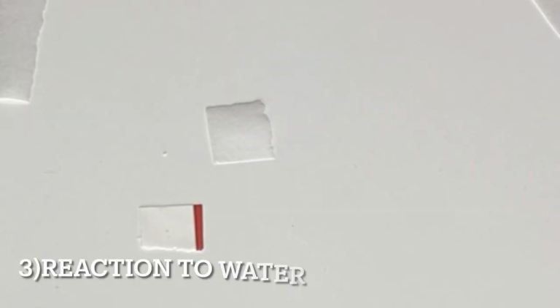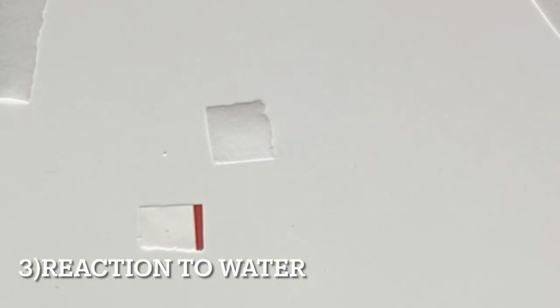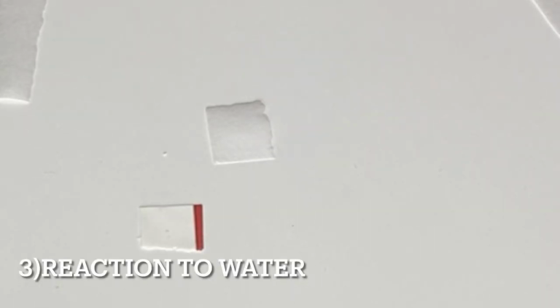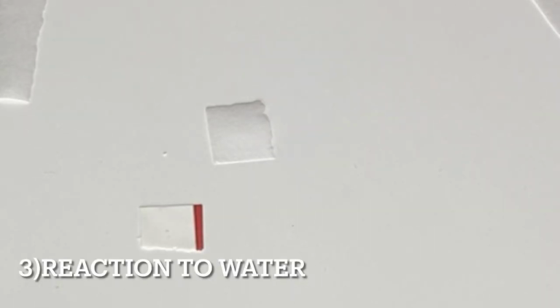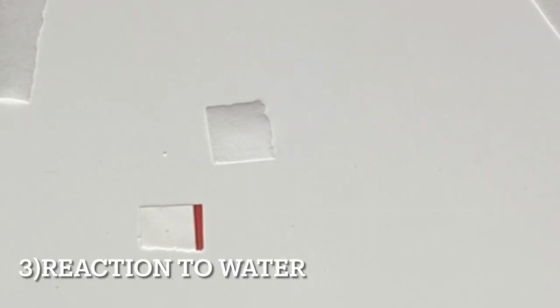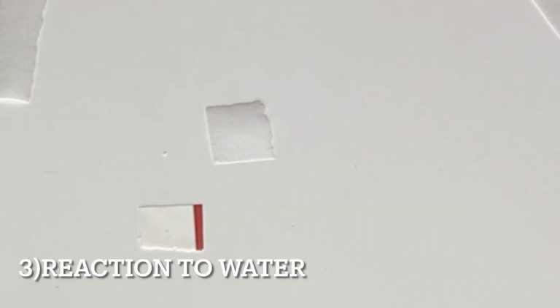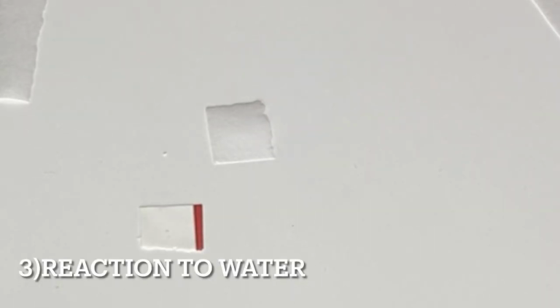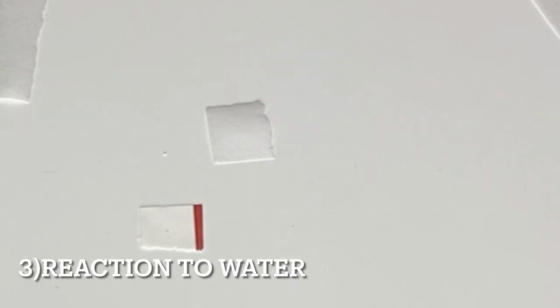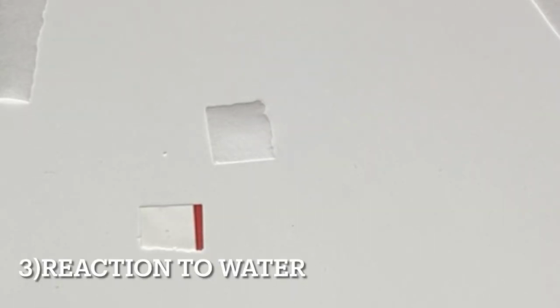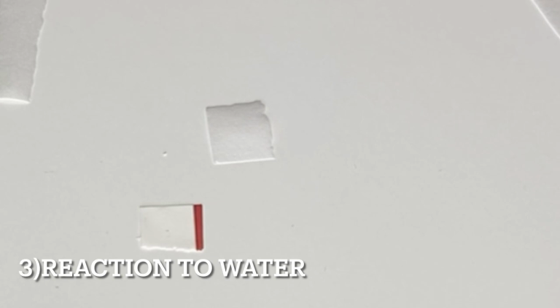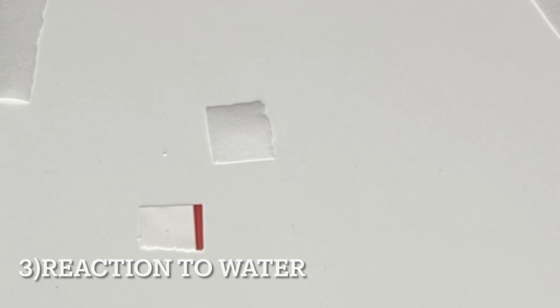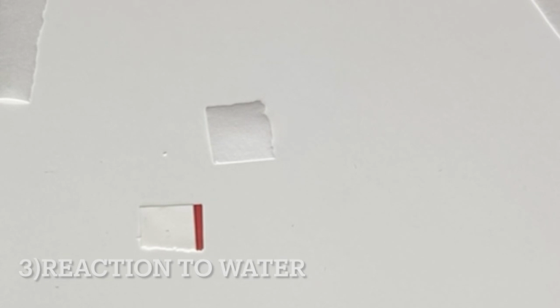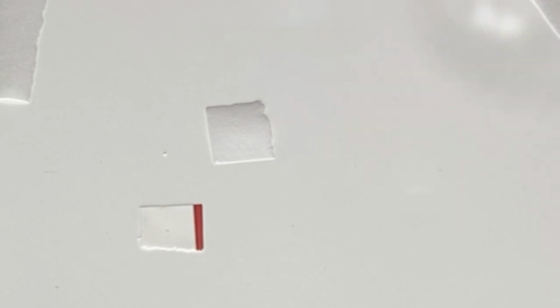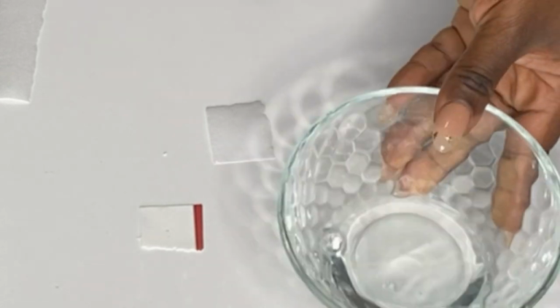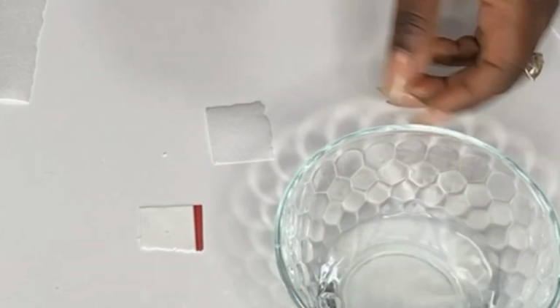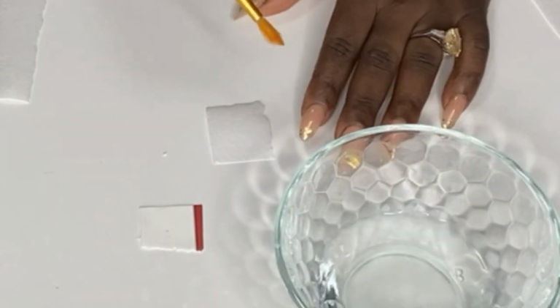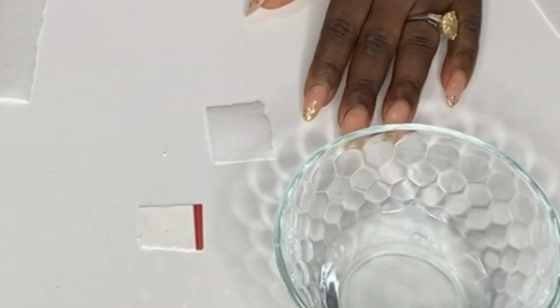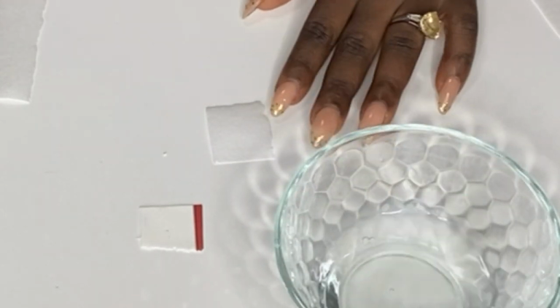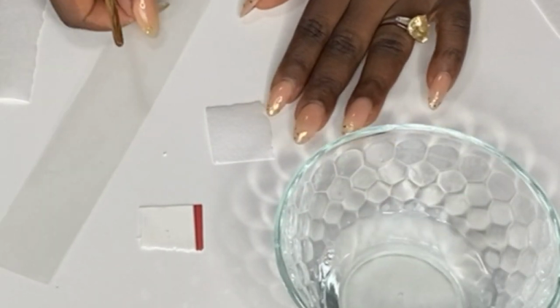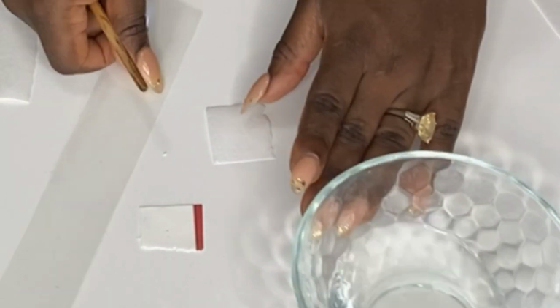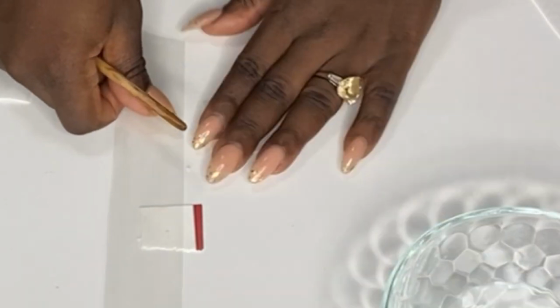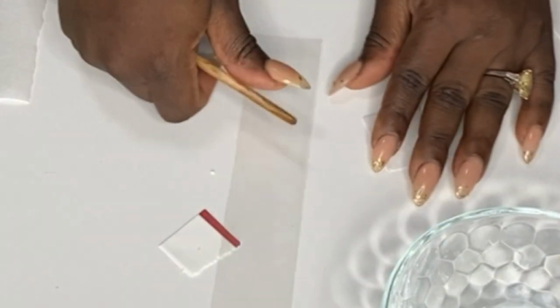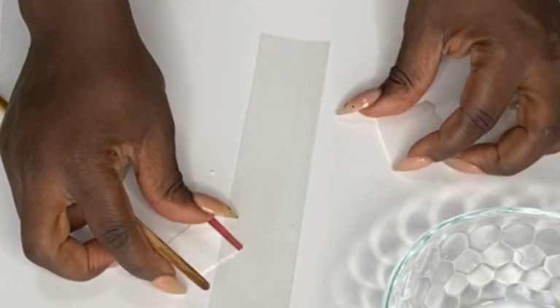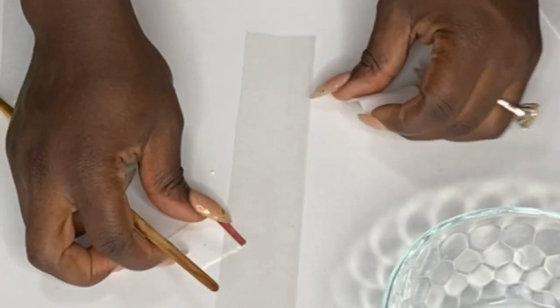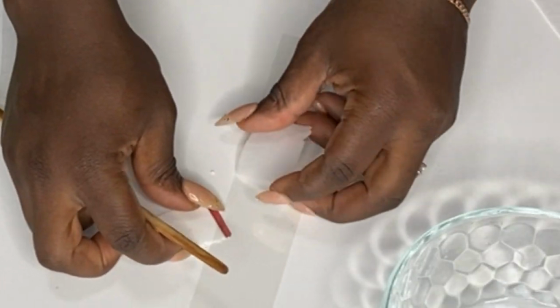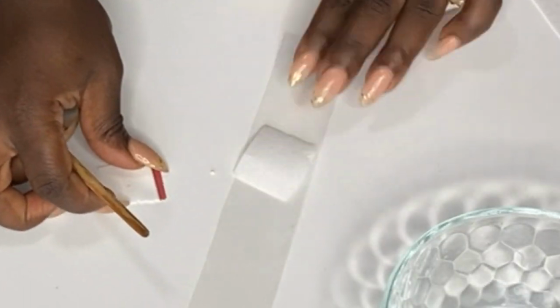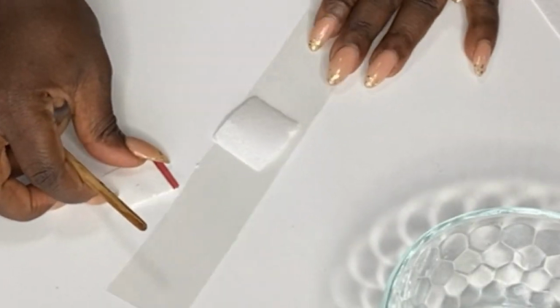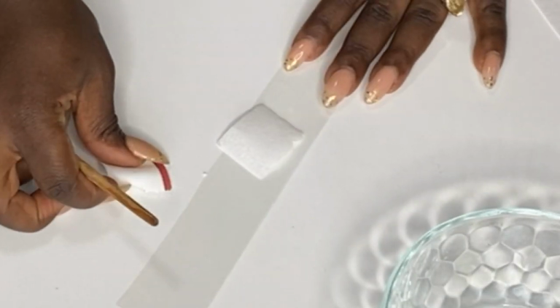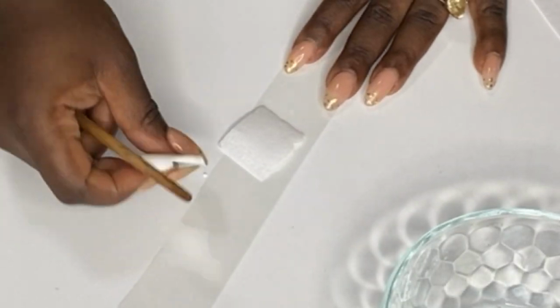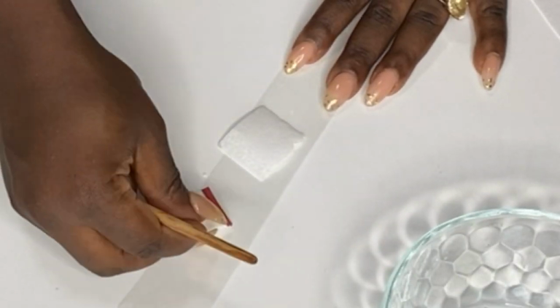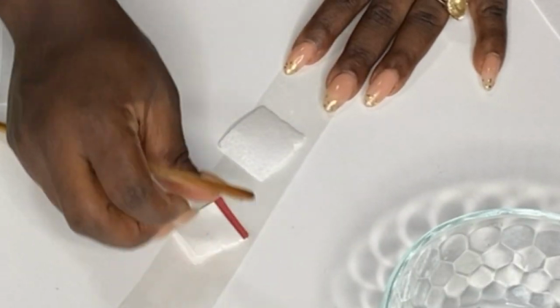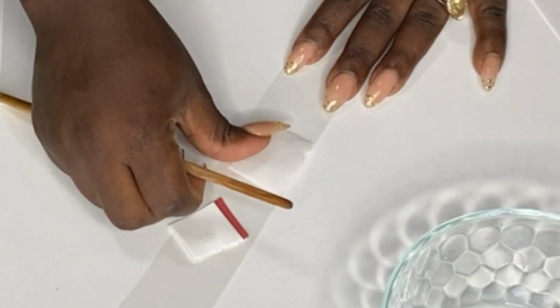For wafer paper, it's best to use it on fondant — it does best on fondant. For sugar paper, it also does best on fondant, but you can still use it on buttercream and sometimes whipped cream.